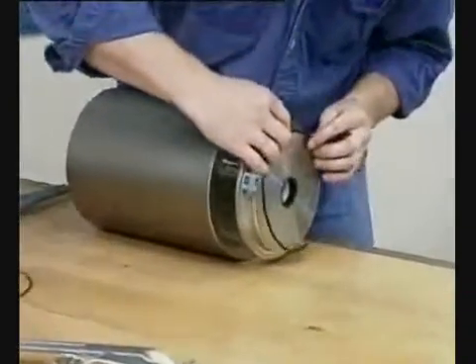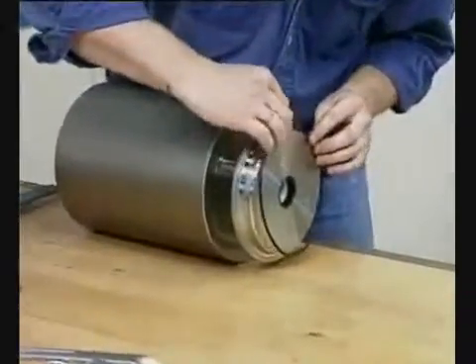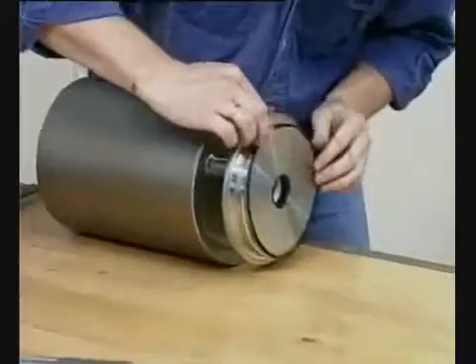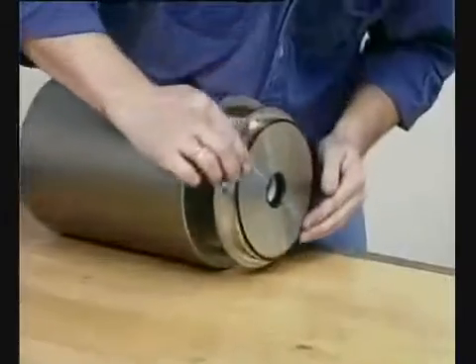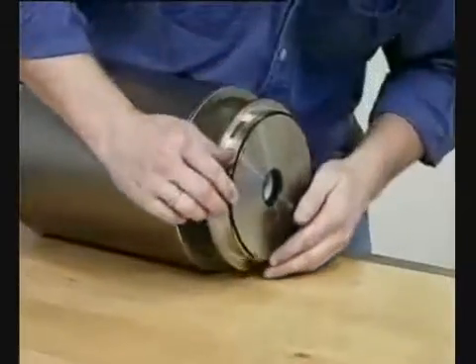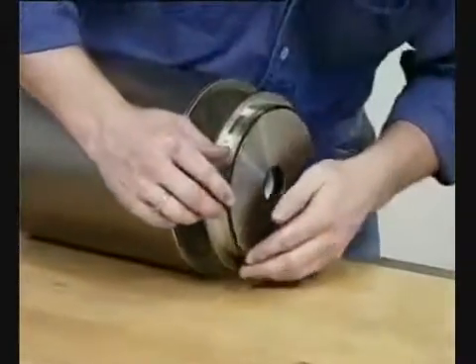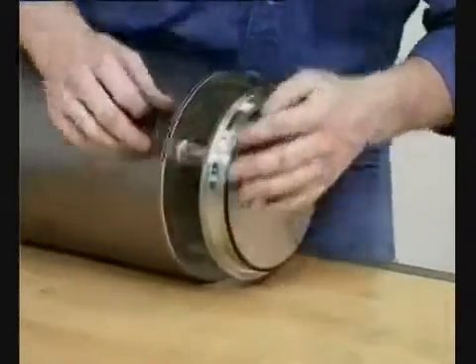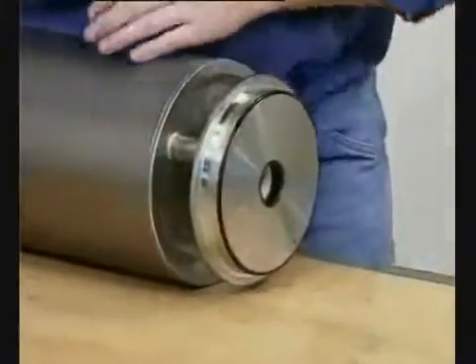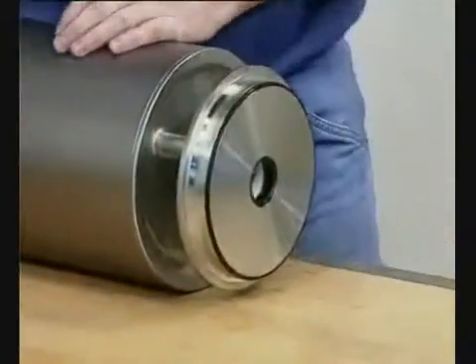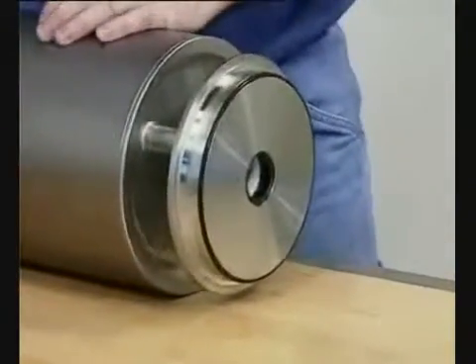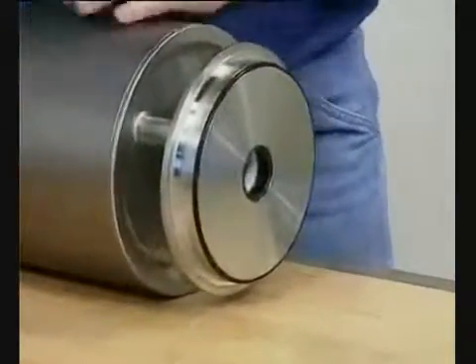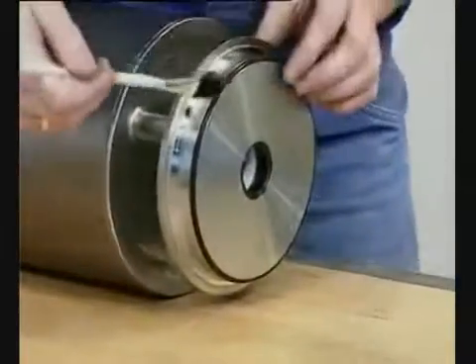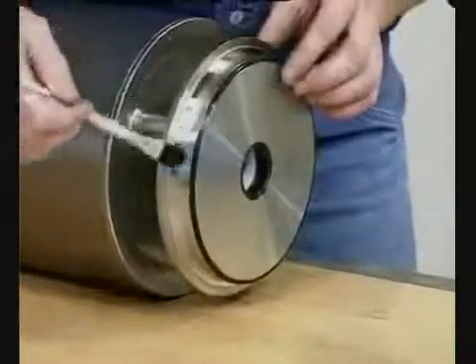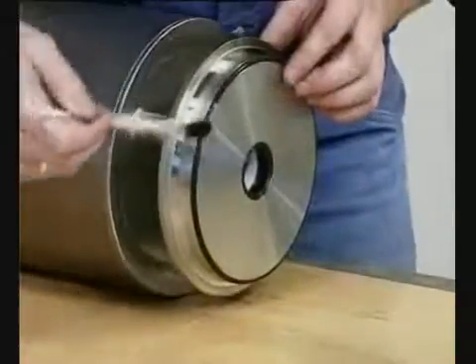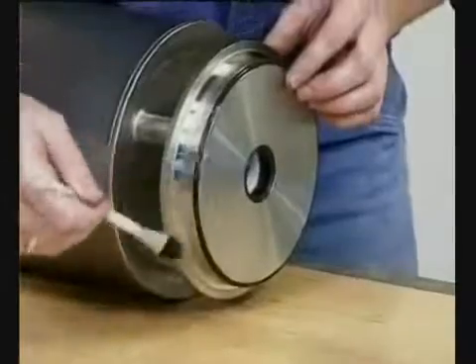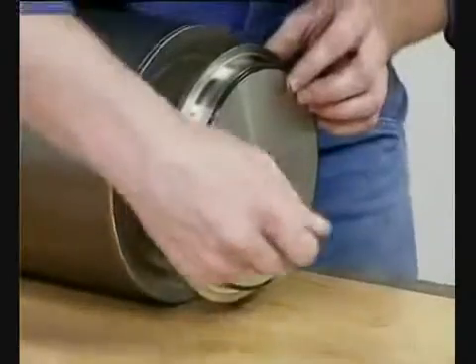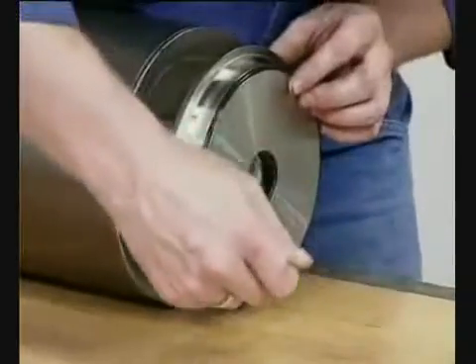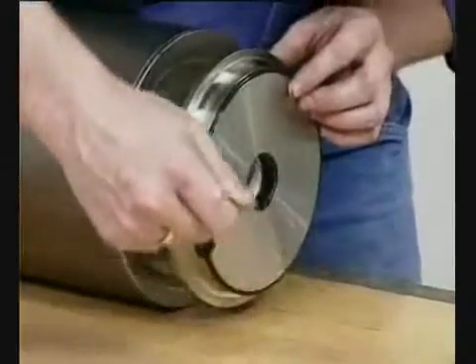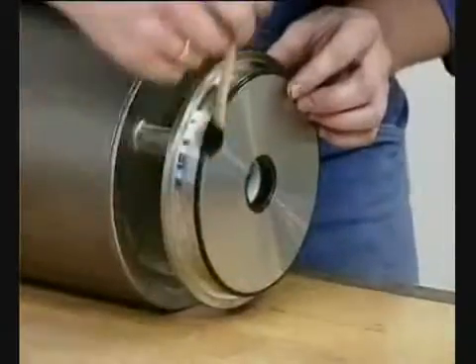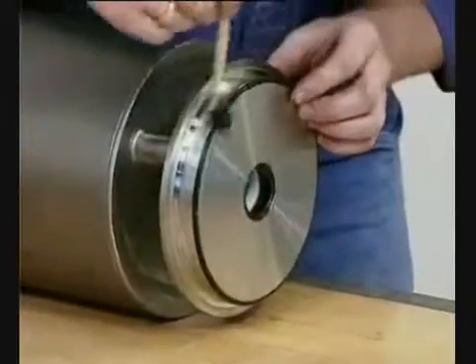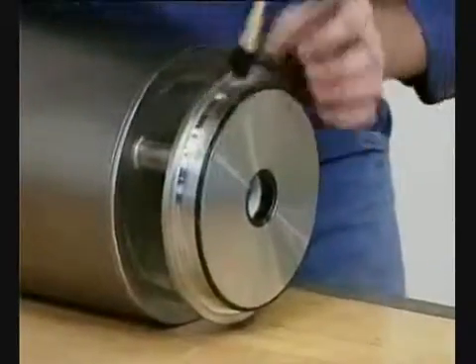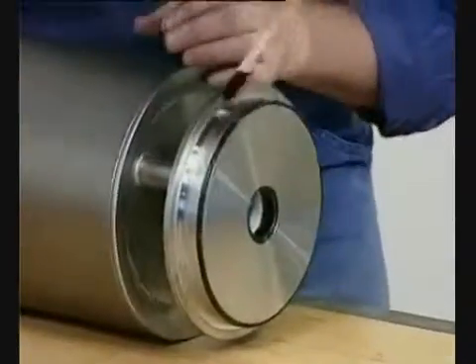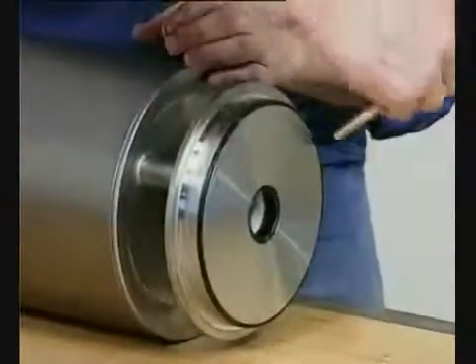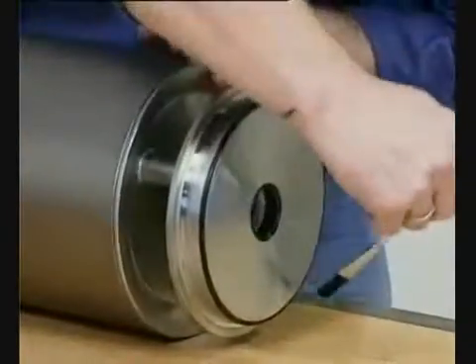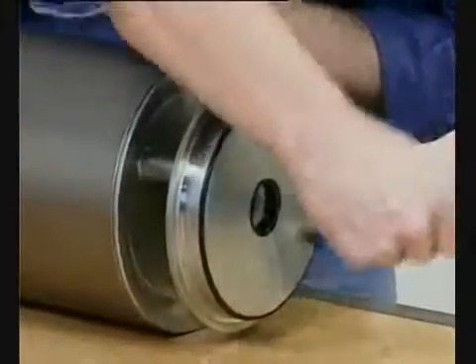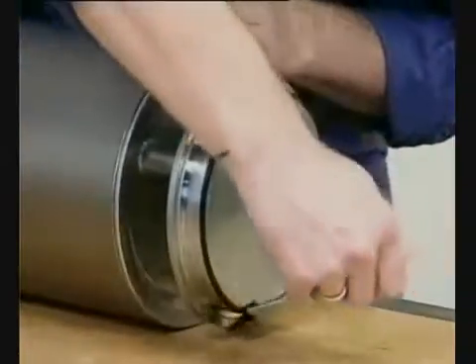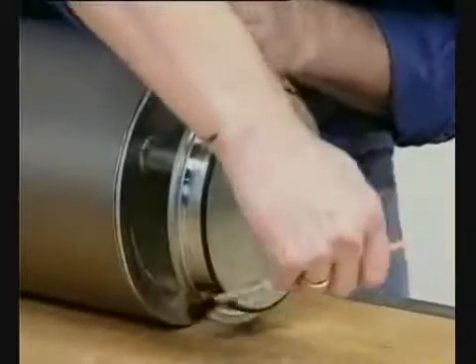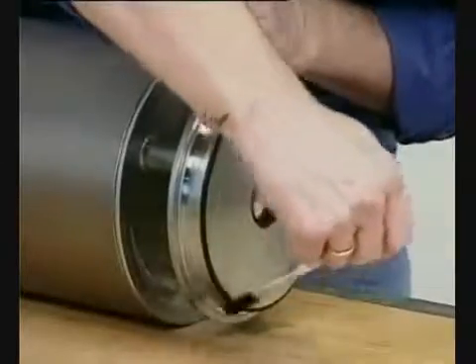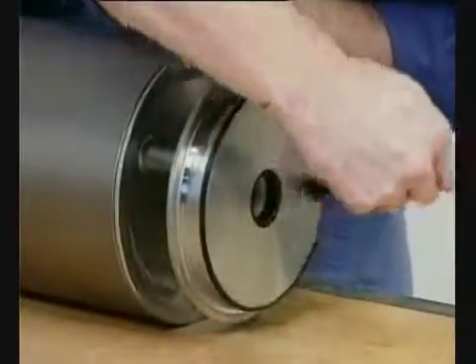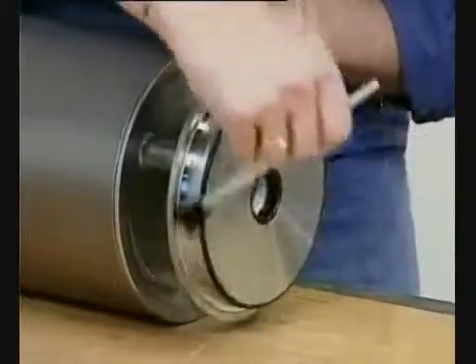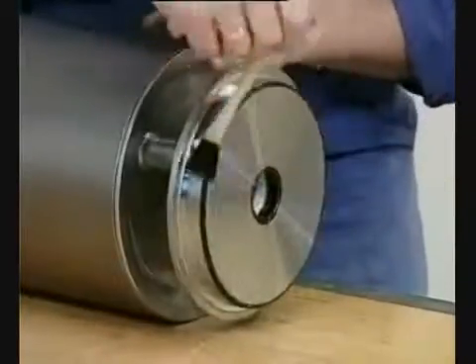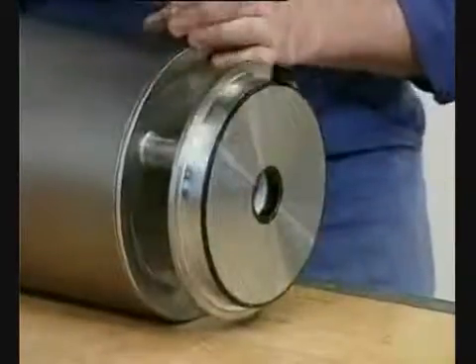Slide on the seal ring and lubricate. The large version actuator is now ready for valve actuator assembly.